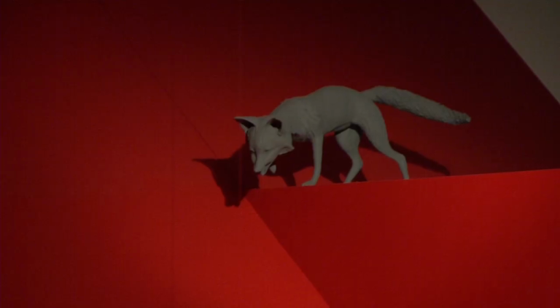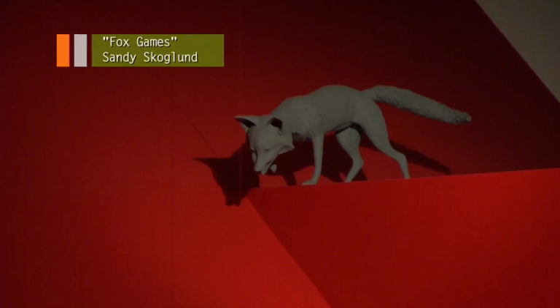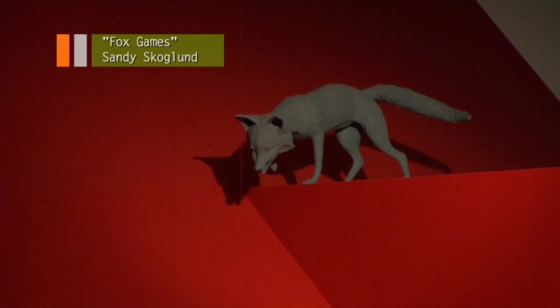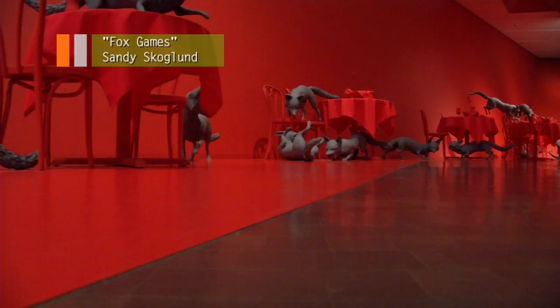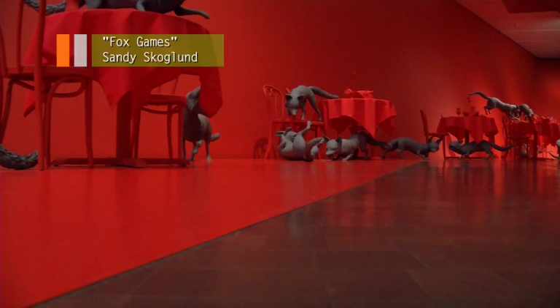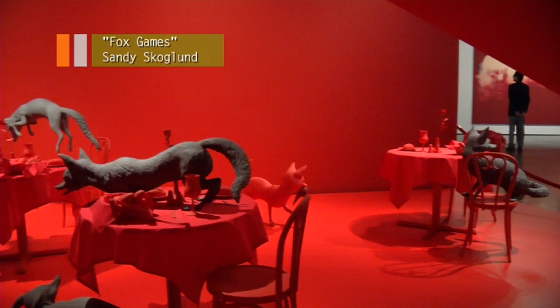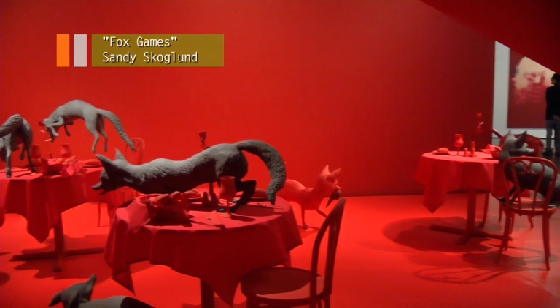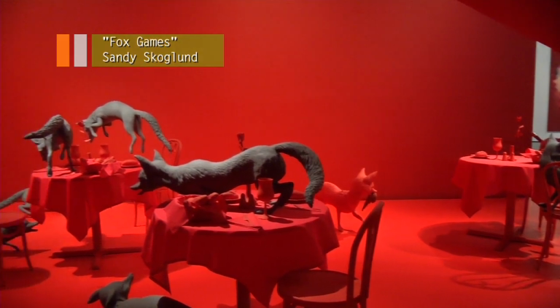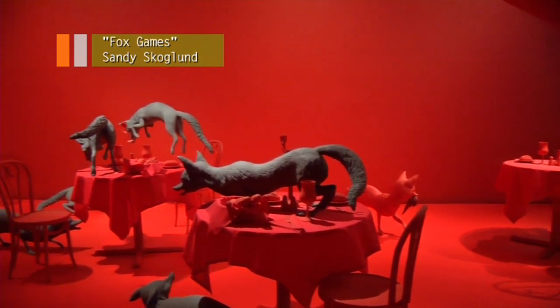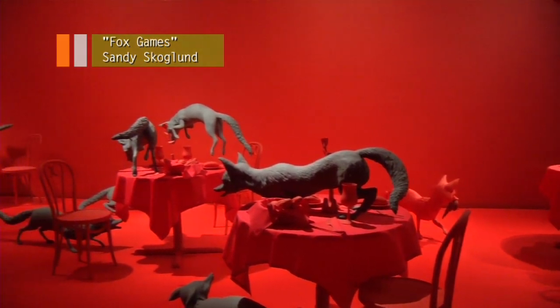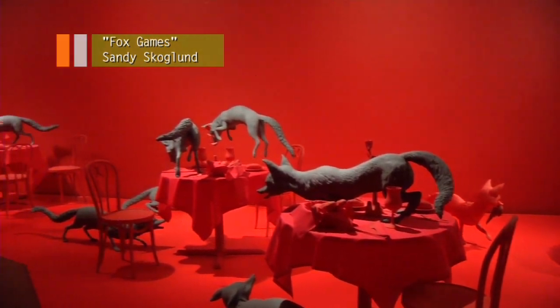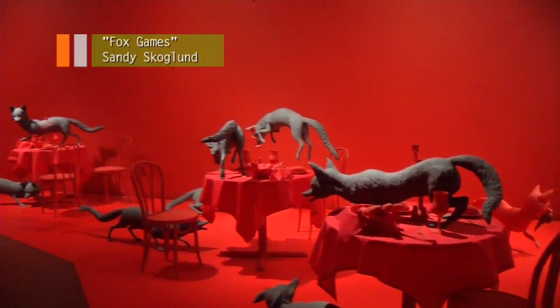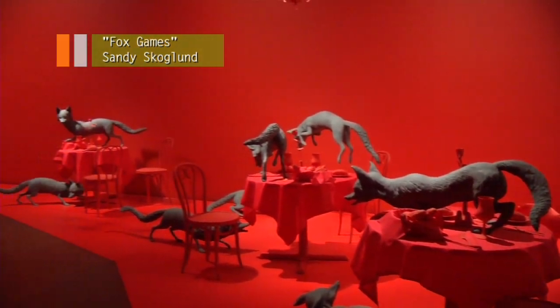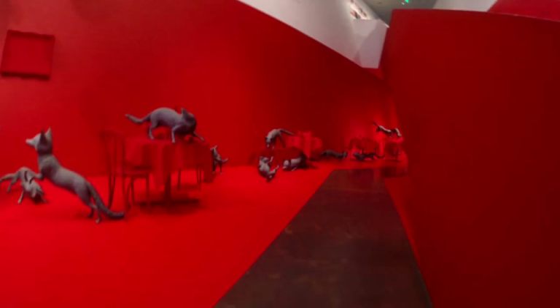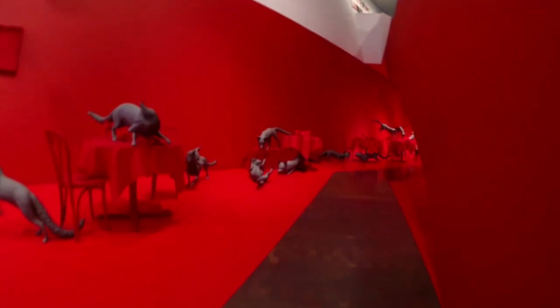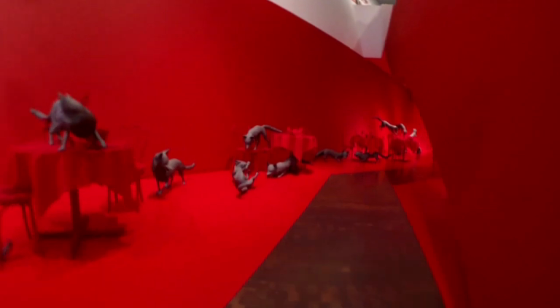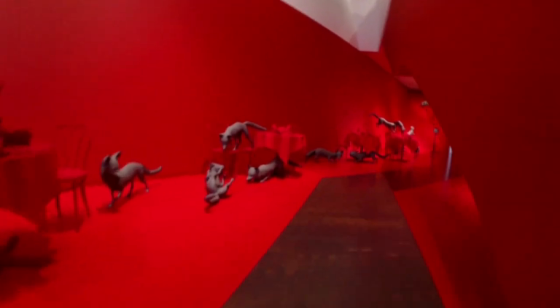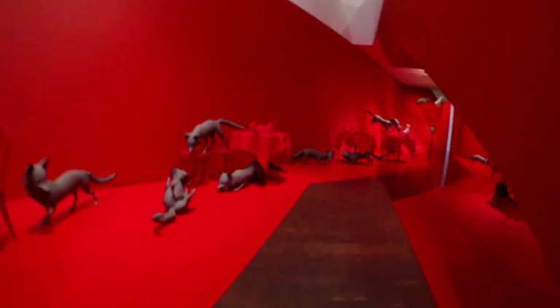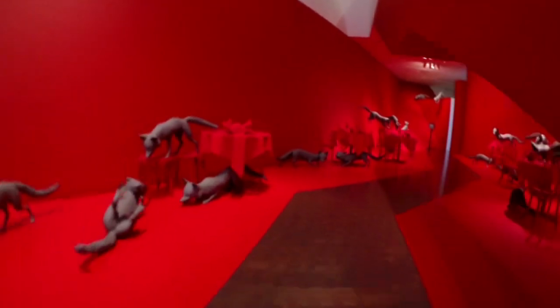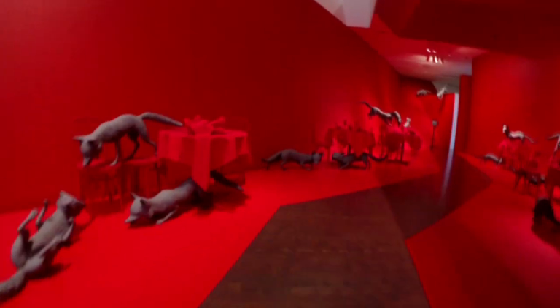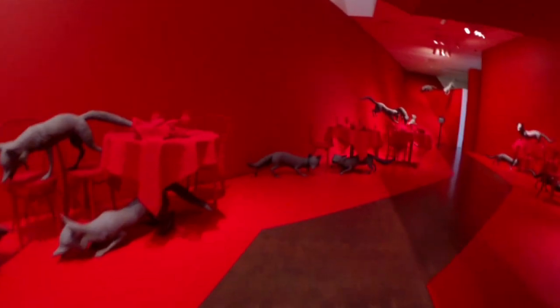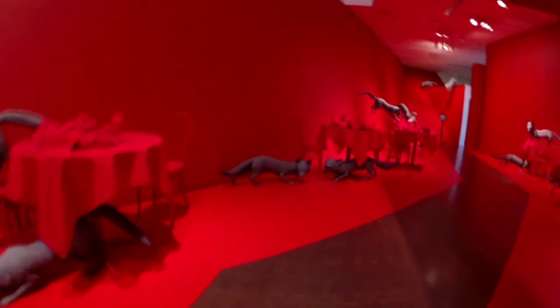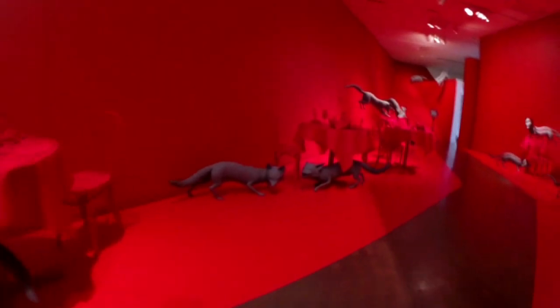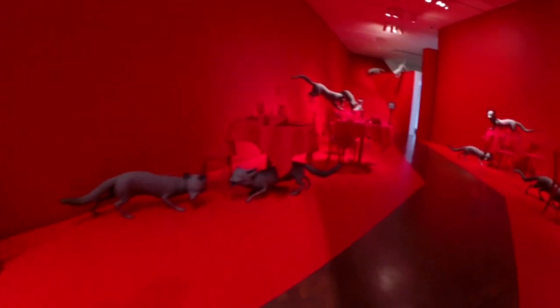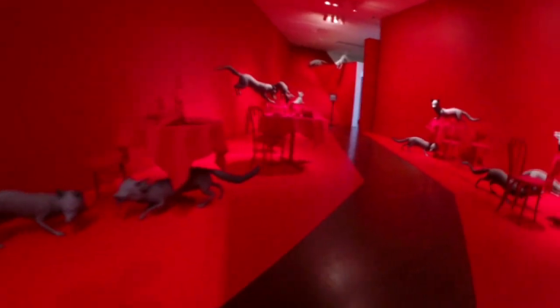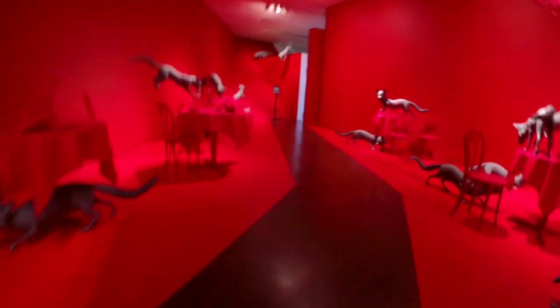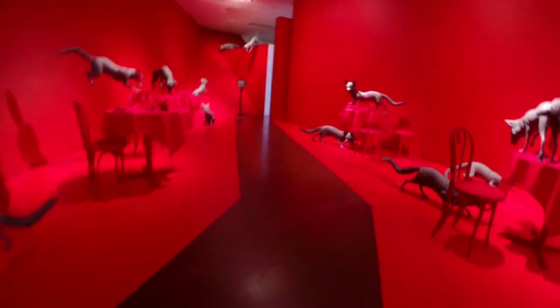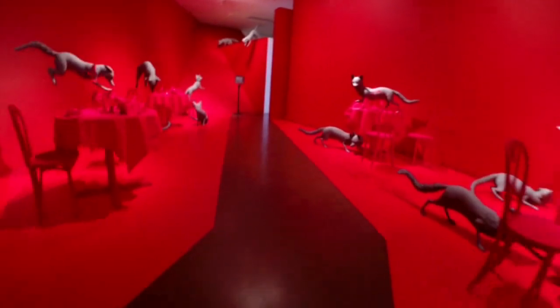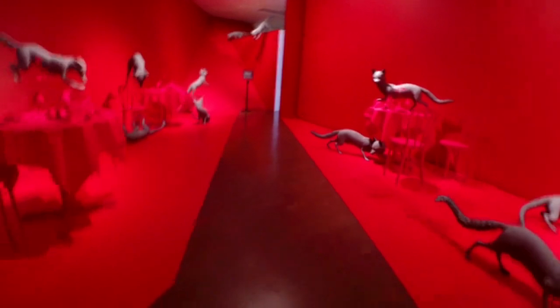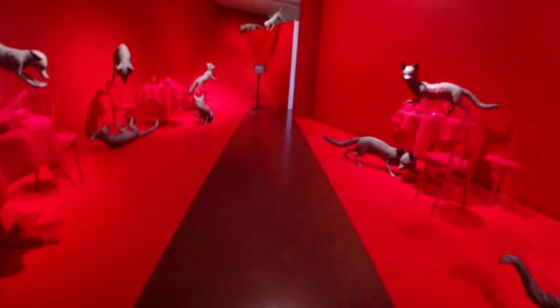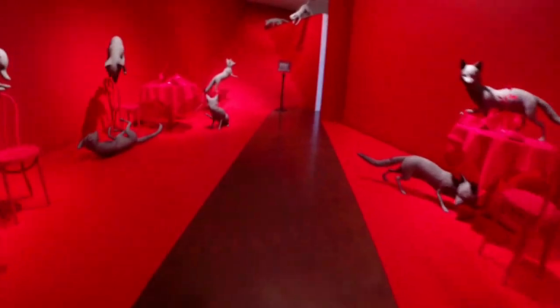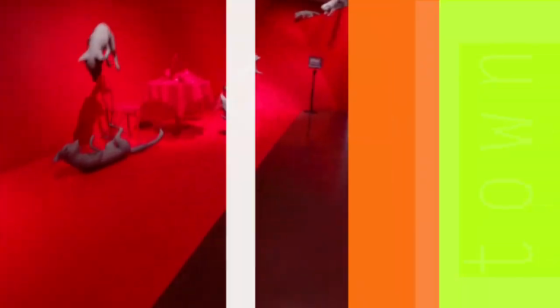In the Hamilton Building, Fox Games is an awesome installation of 28 gray foxes on a red background. It contains 705 pieces. Okay, I didn't really count all of them, but trust me on that.